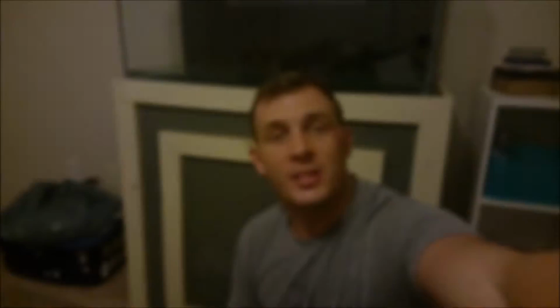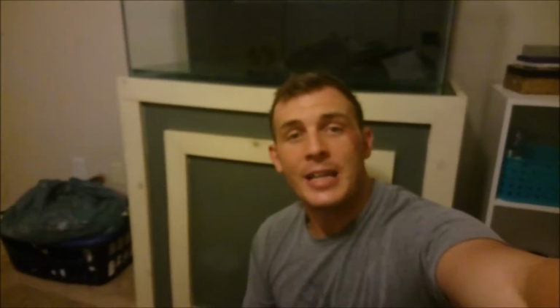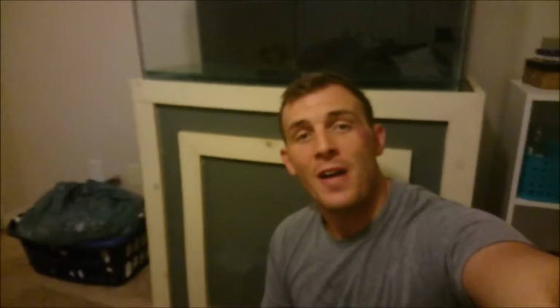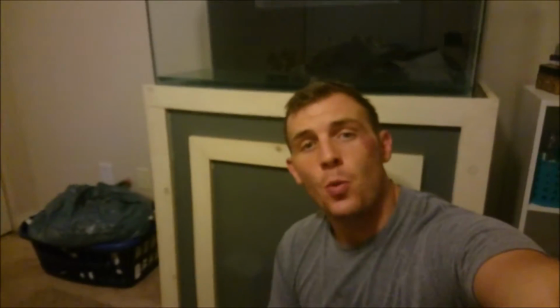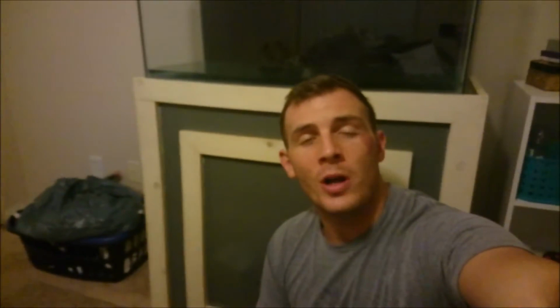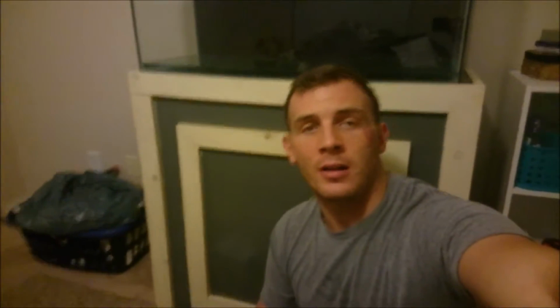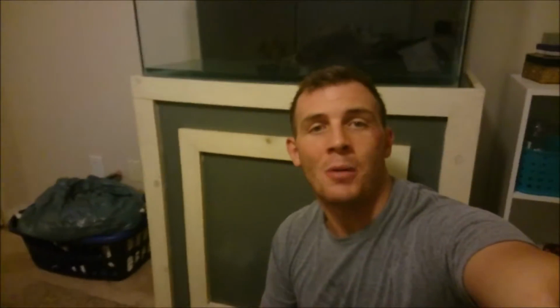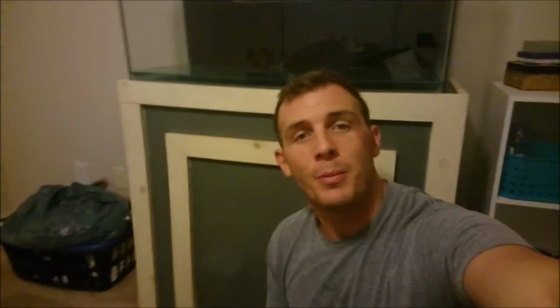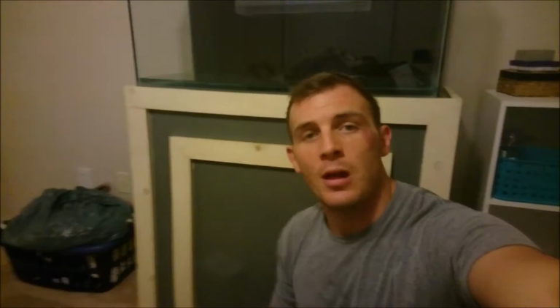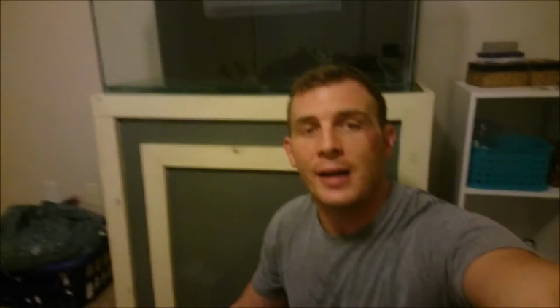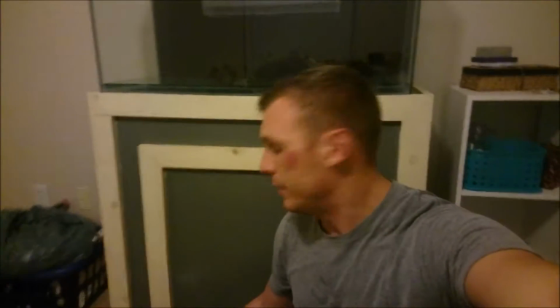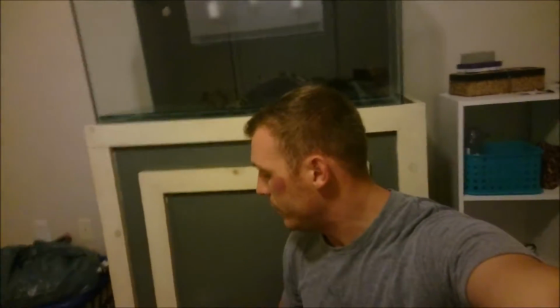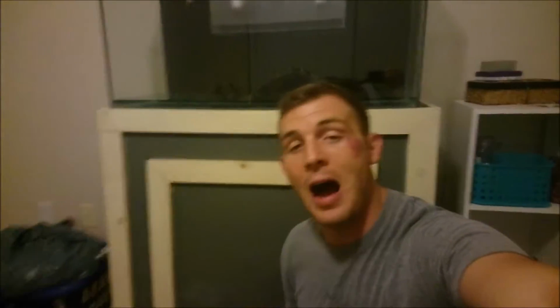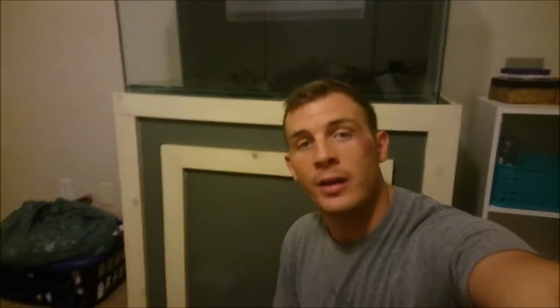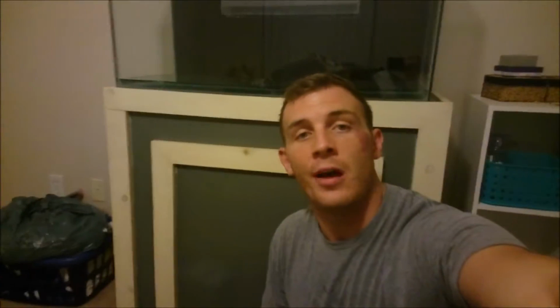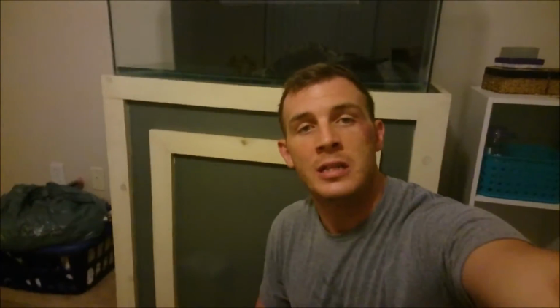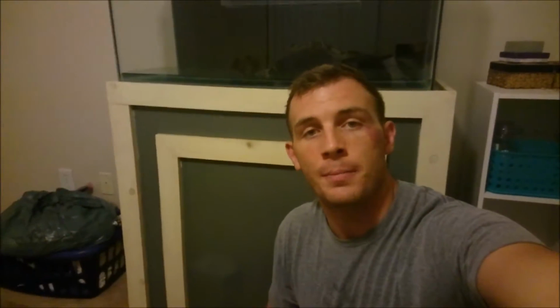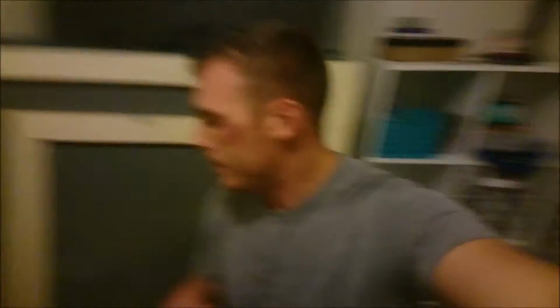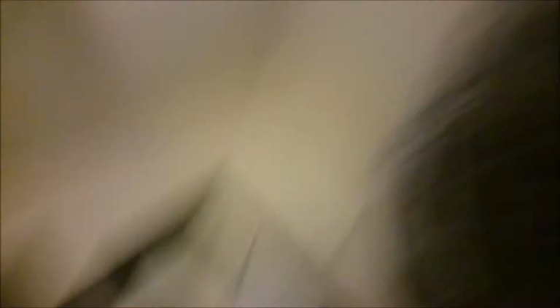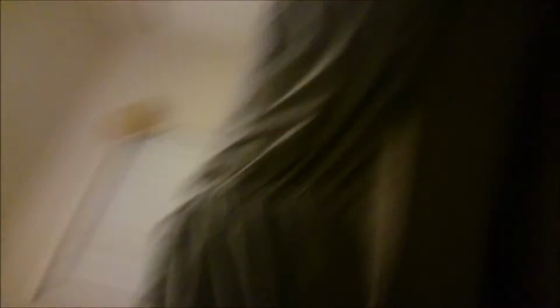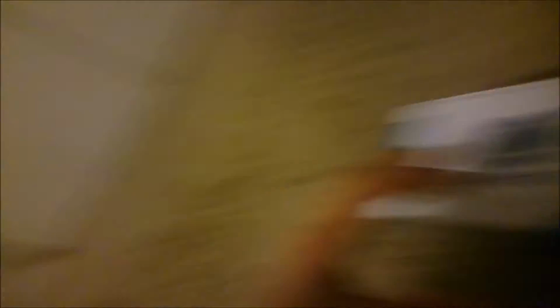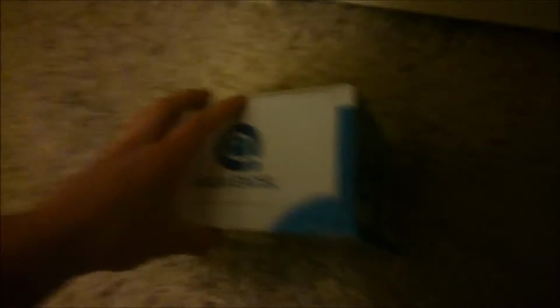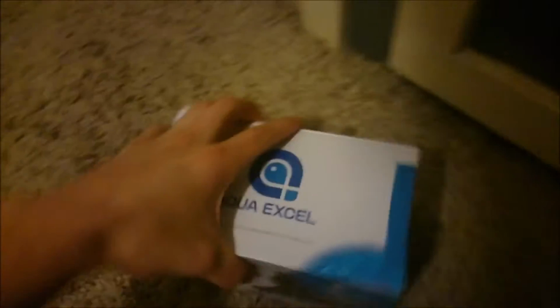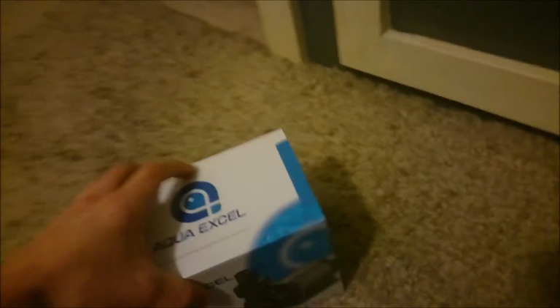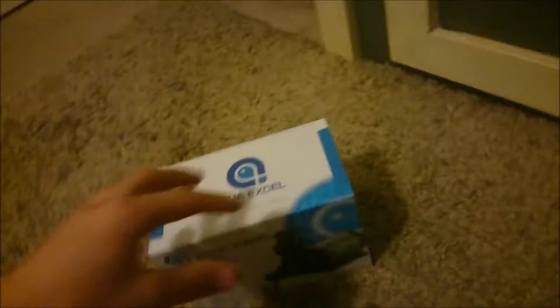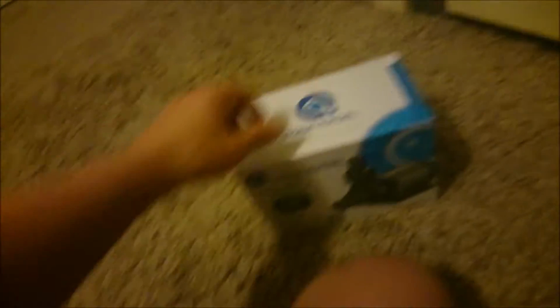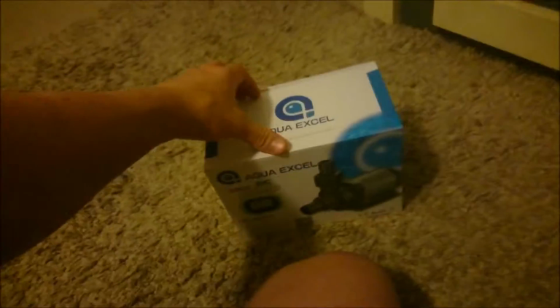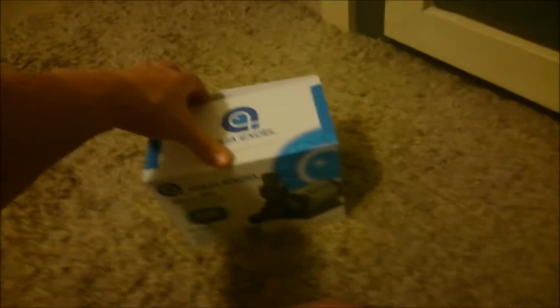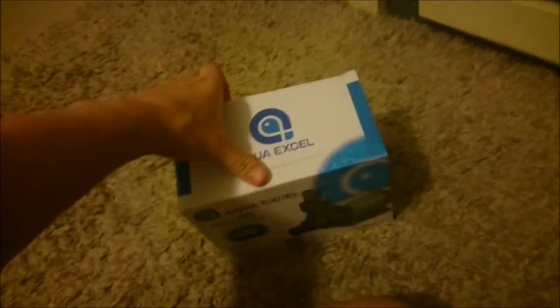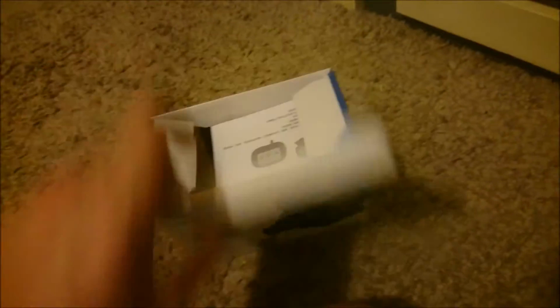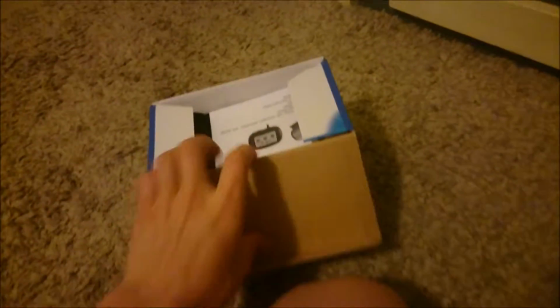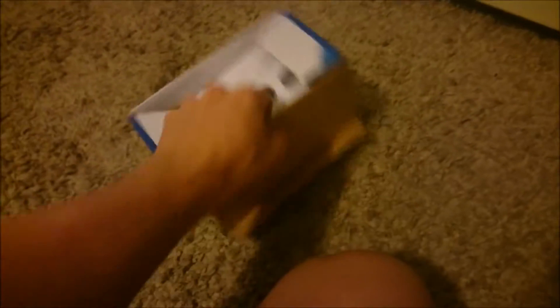What's up guys, Refology 101 here. I'm going to be doing the unboxing for the Aqua Excel DC pump. I'm pretty excited about this. I haven't yet to open this, so I'm going to go ahead and just open this up for you guys.